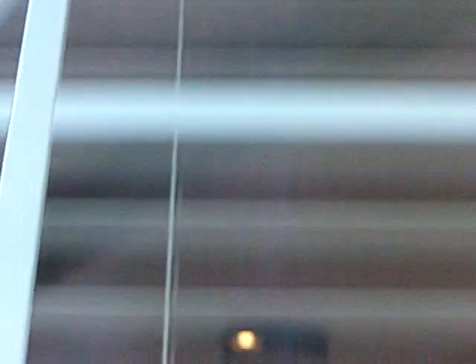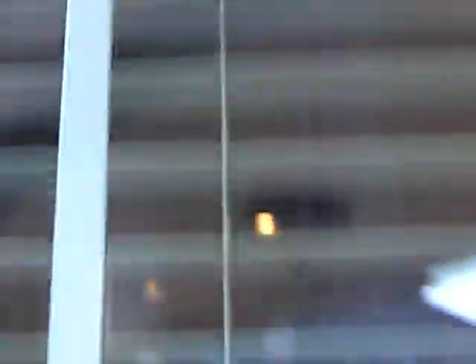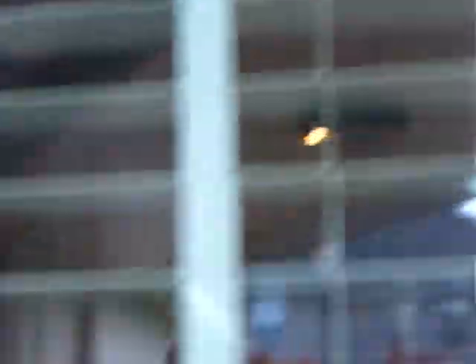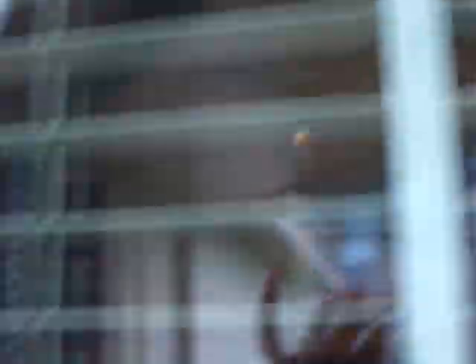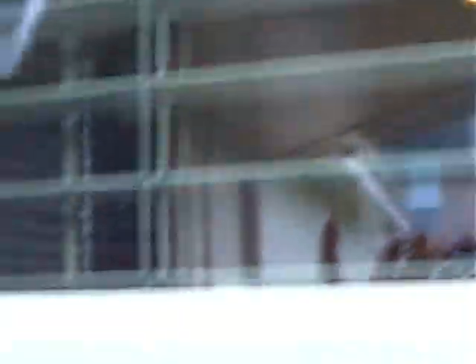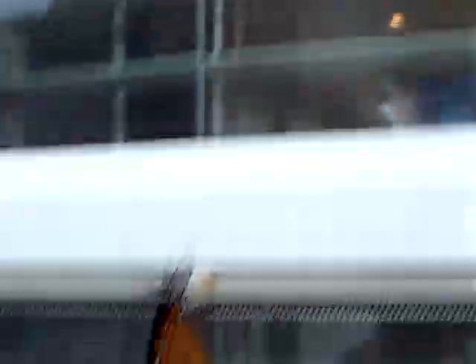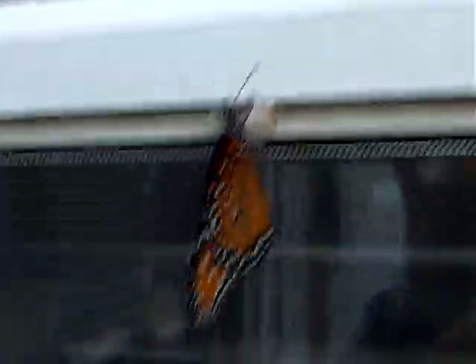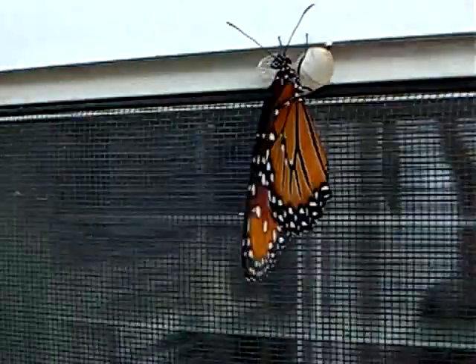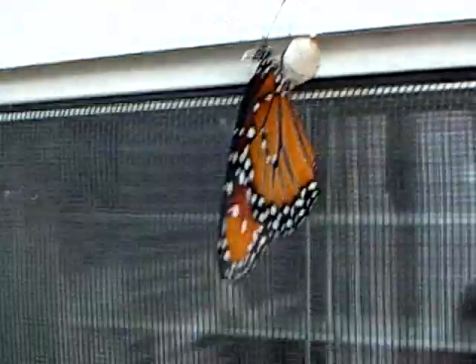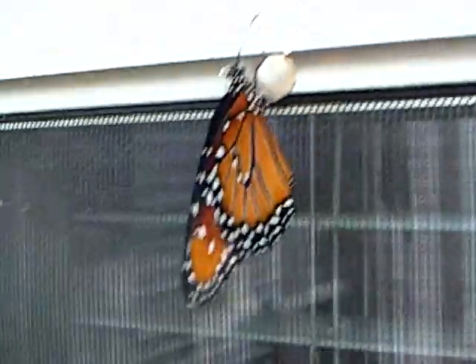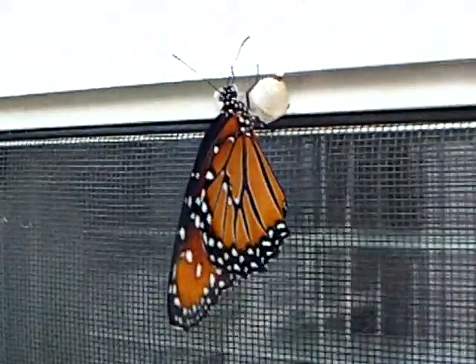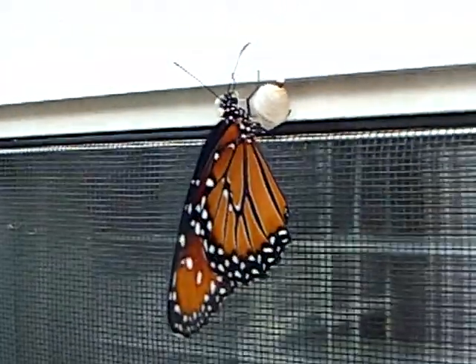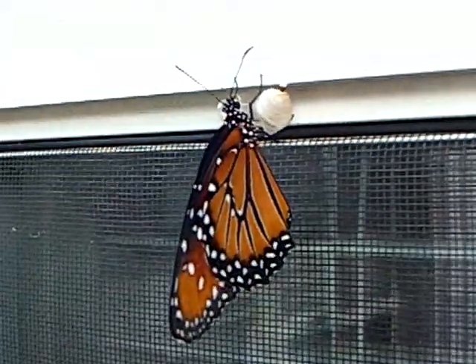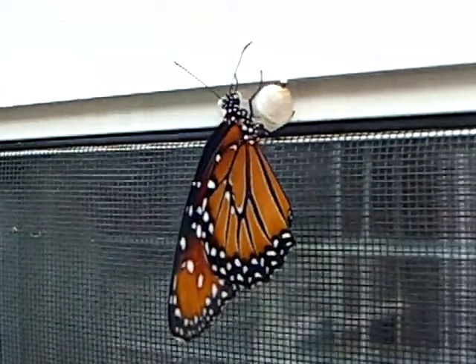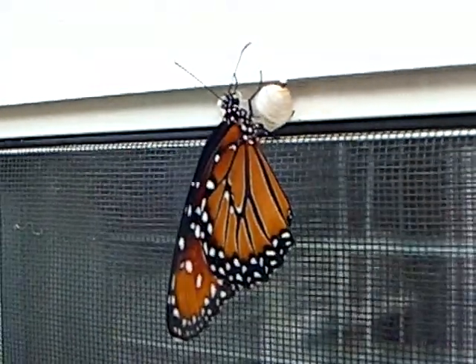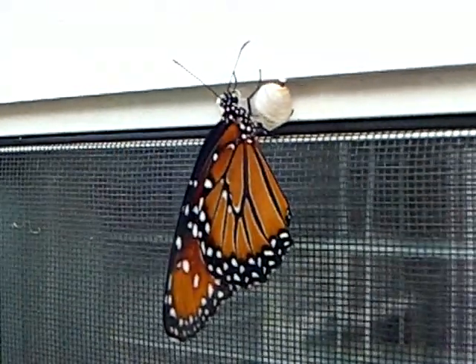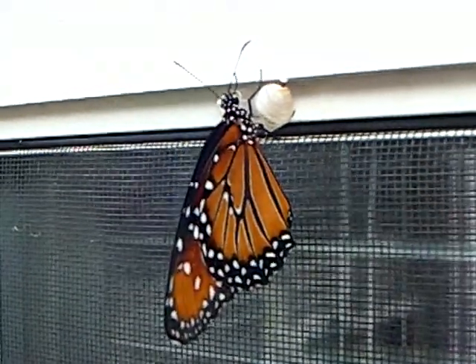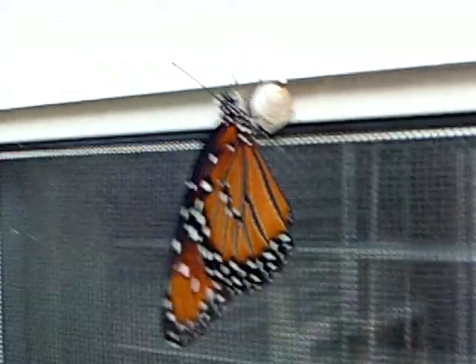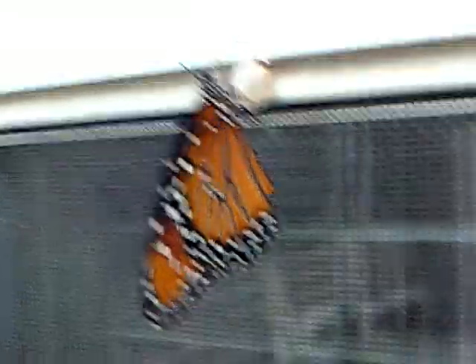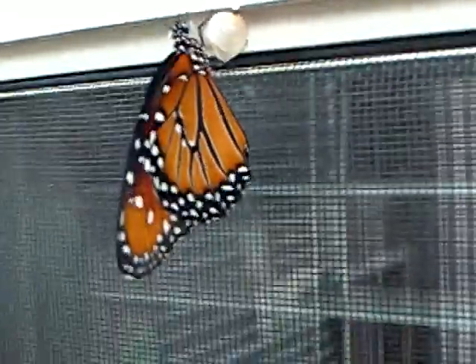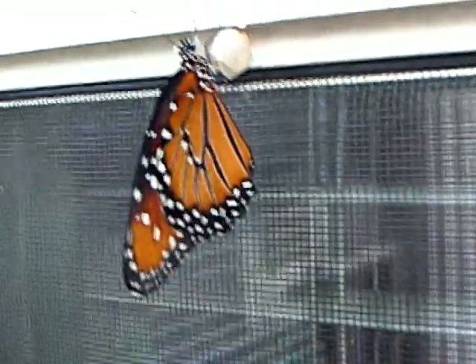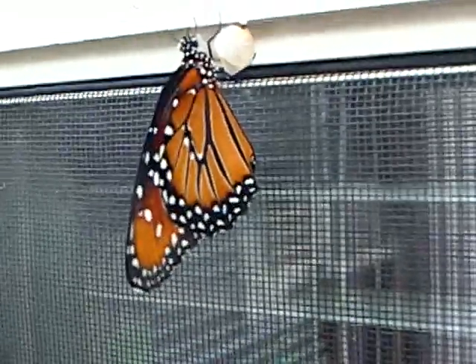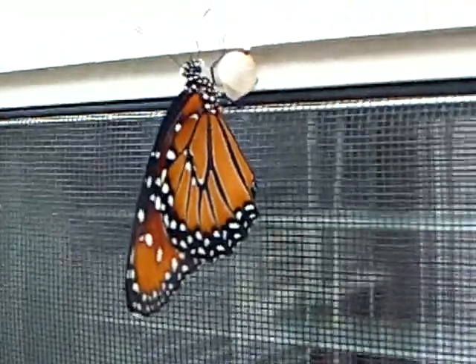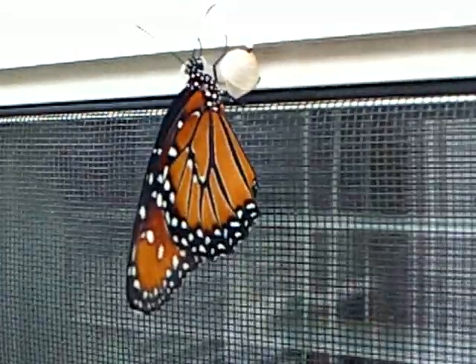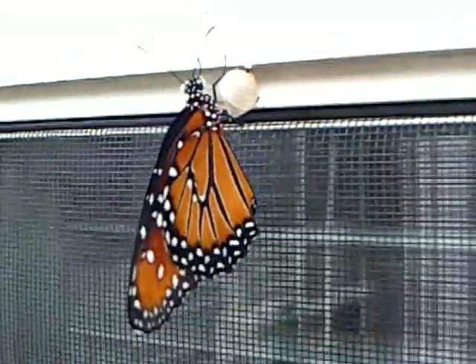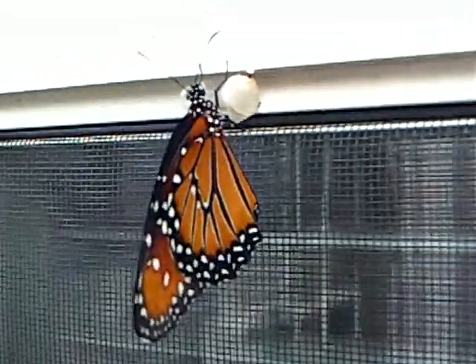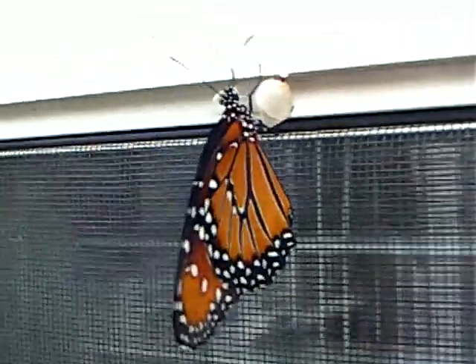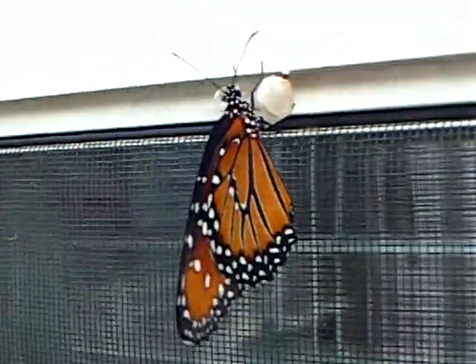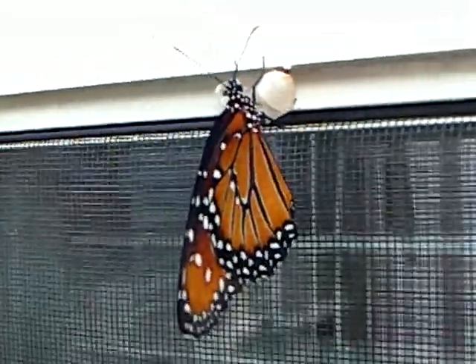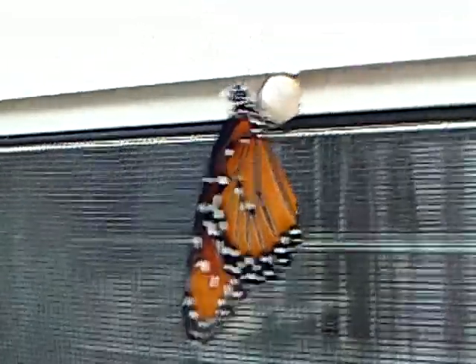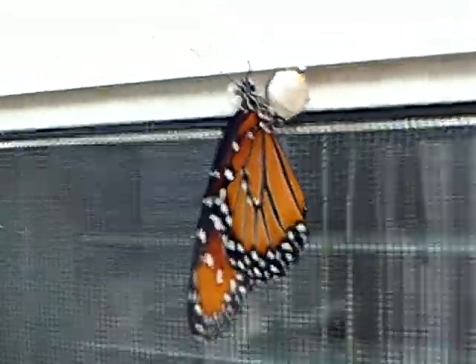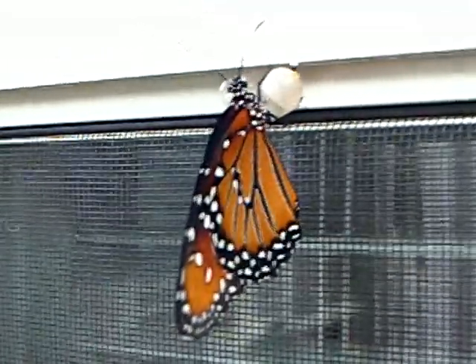This is the first year that this has happened. We're really not sure what kind of butterflies these are, but I'm going to do some research and see if I can find out.